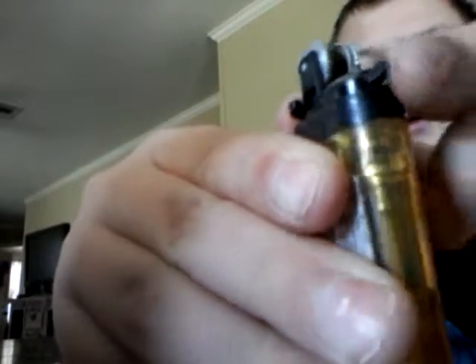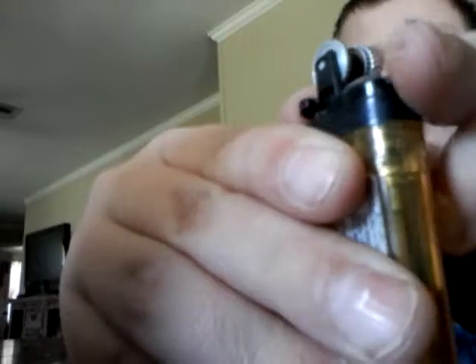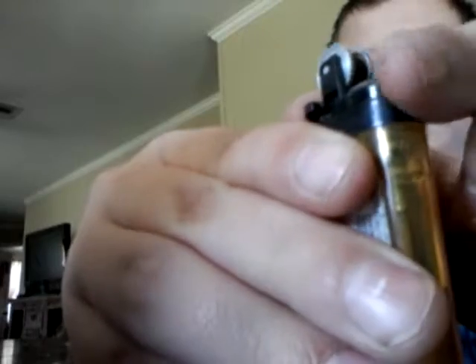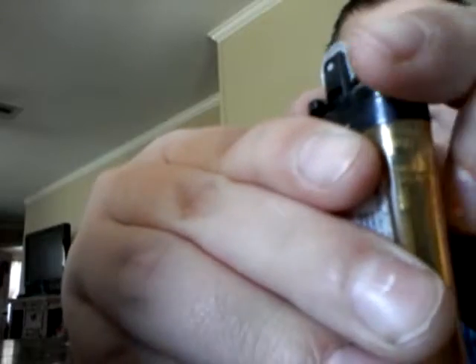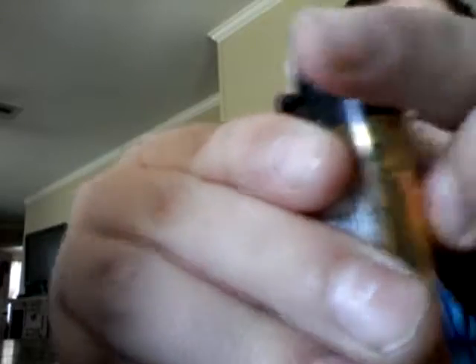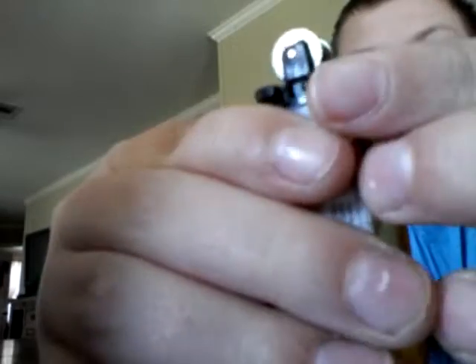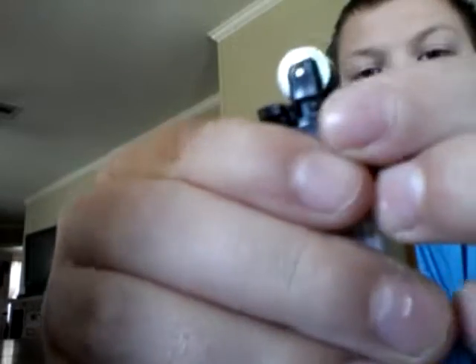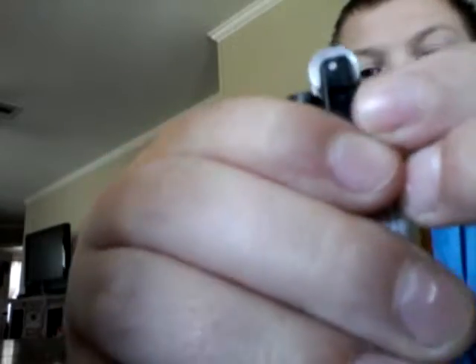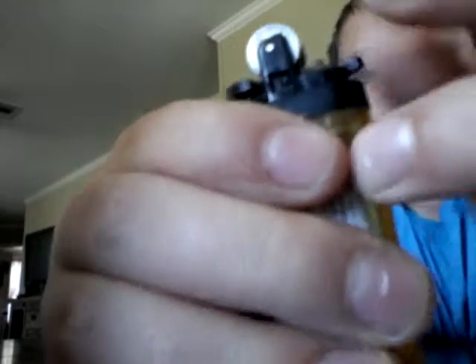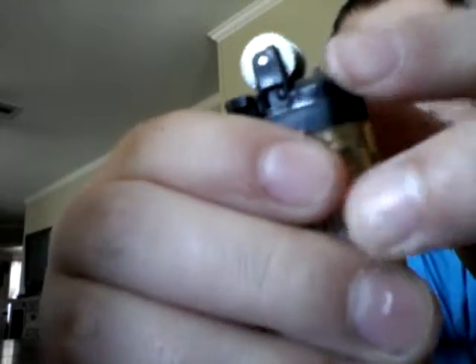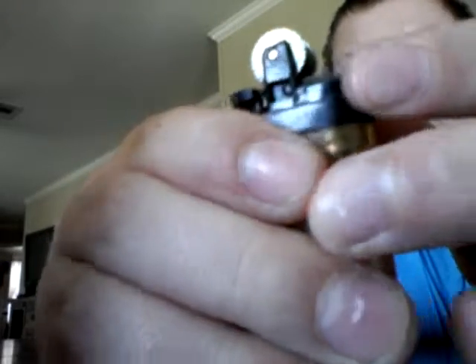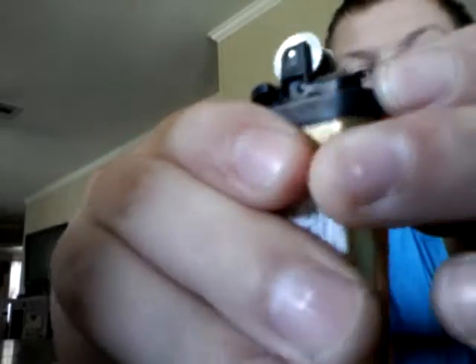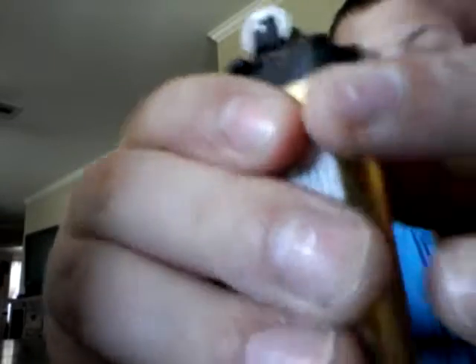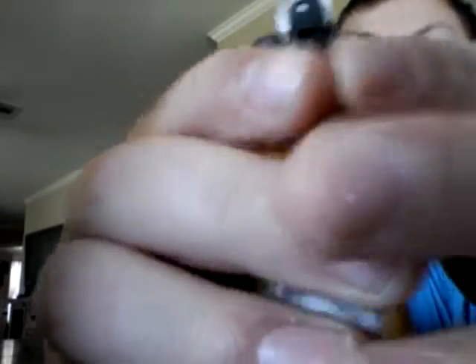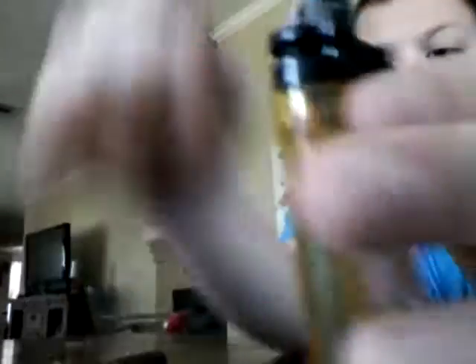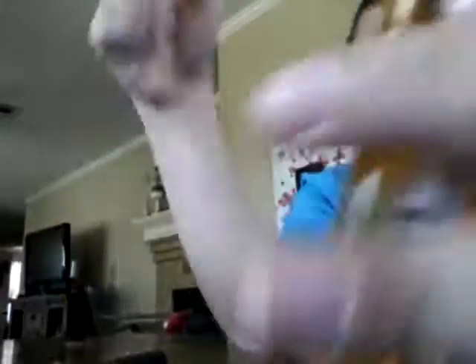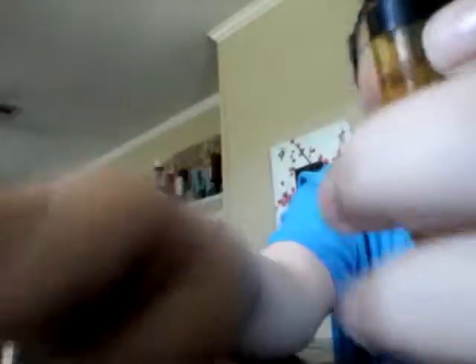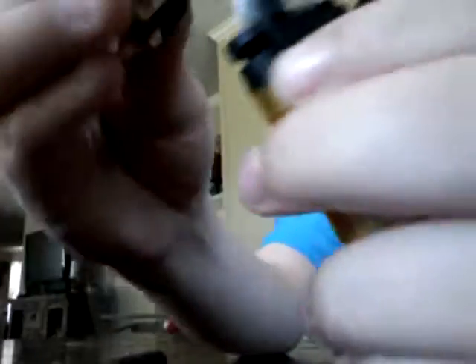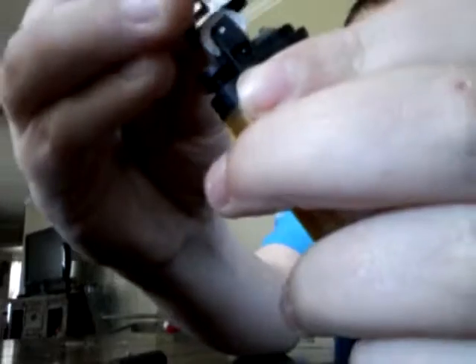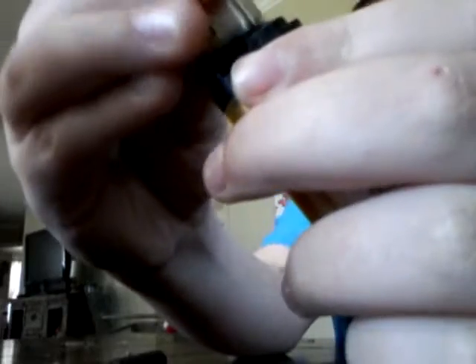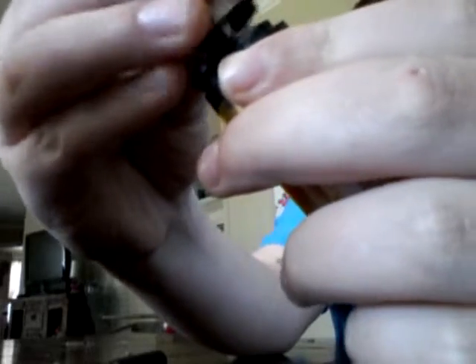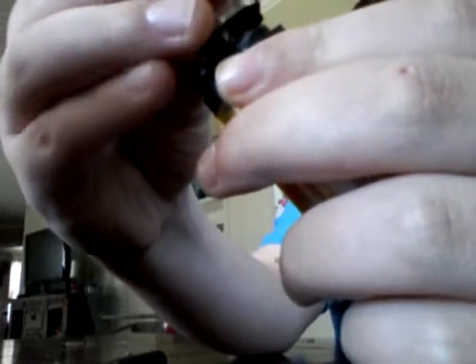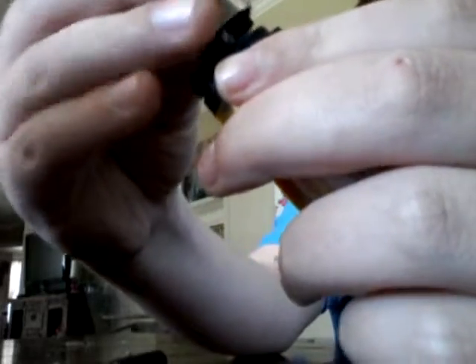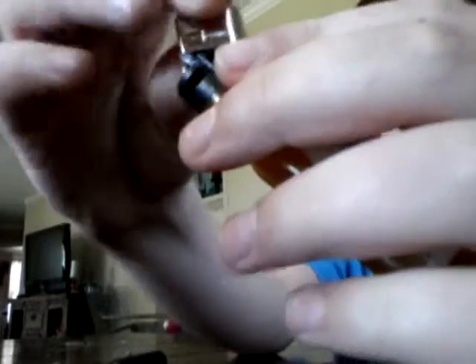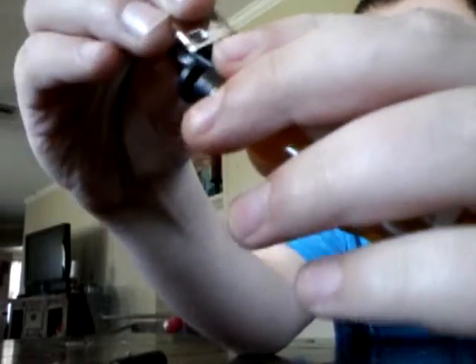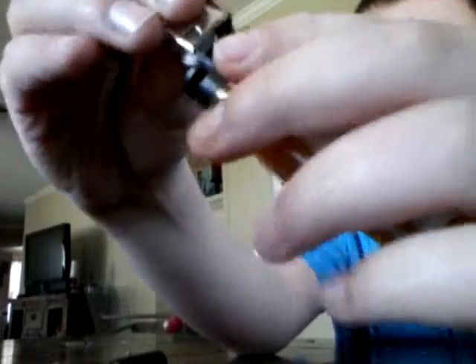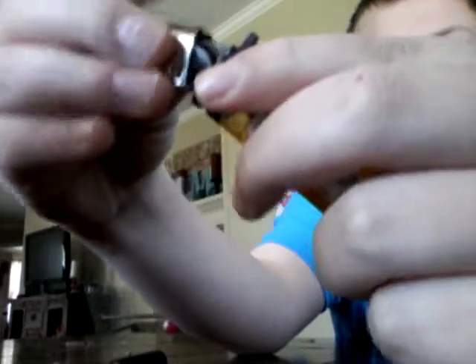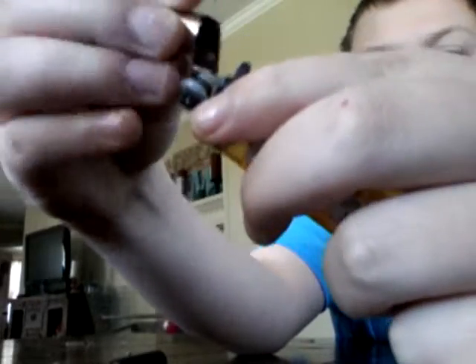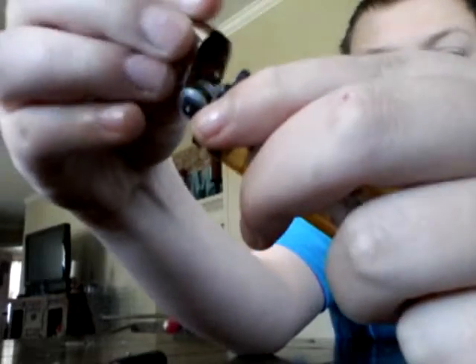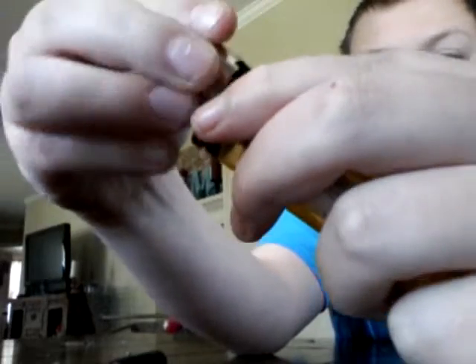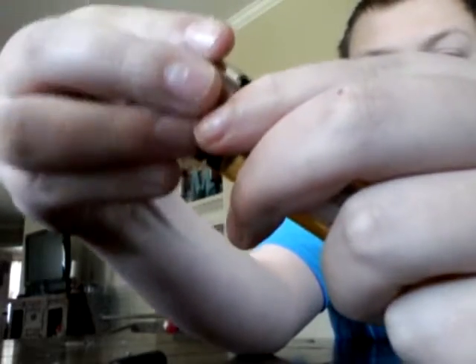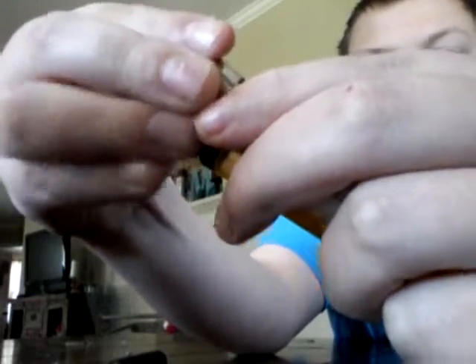Do it like four times, five times maybe. Once you do that, you can put this thing back on.